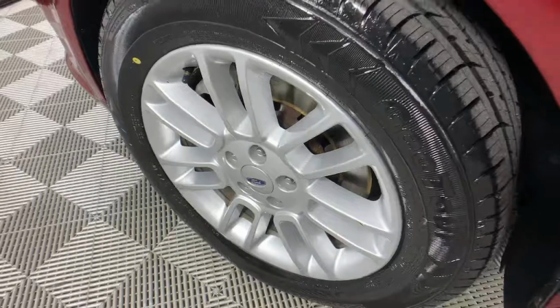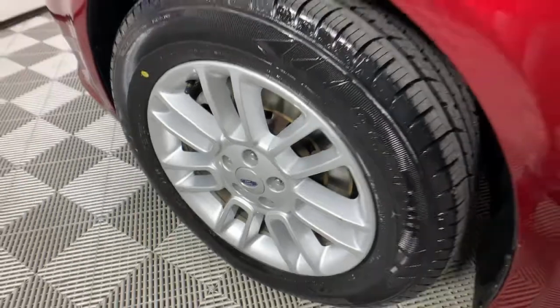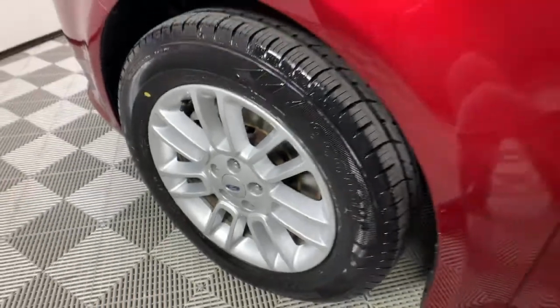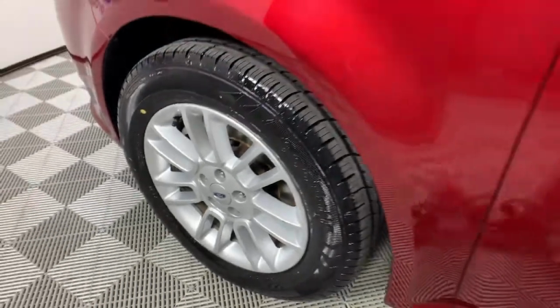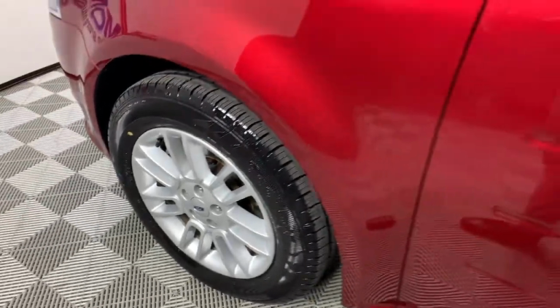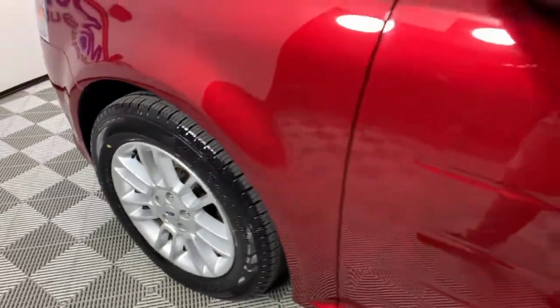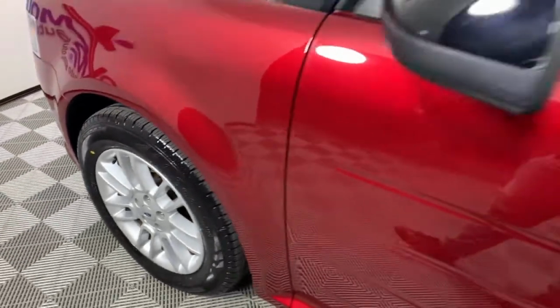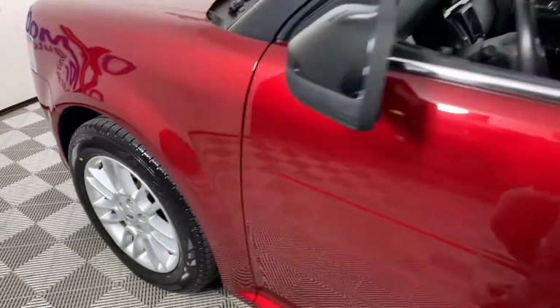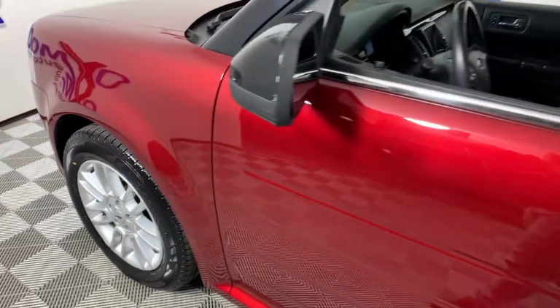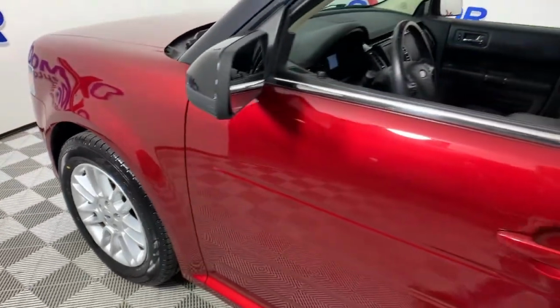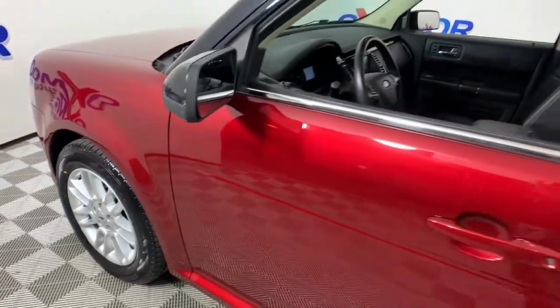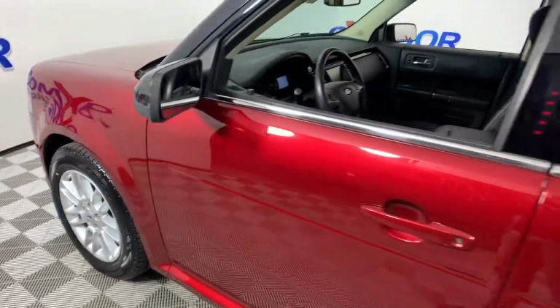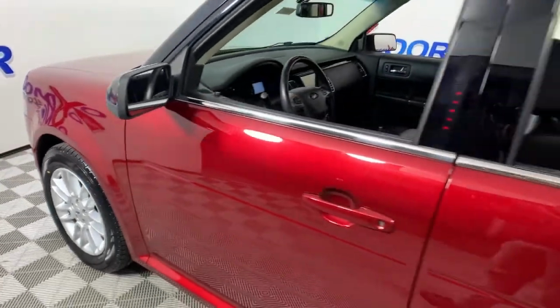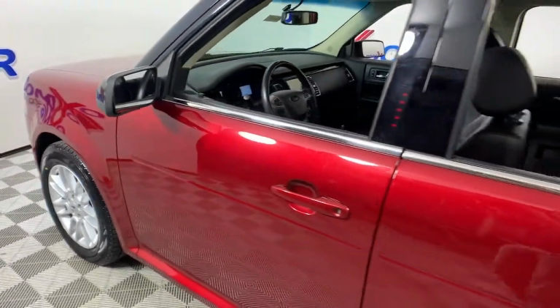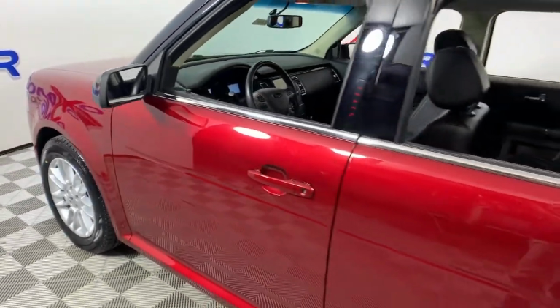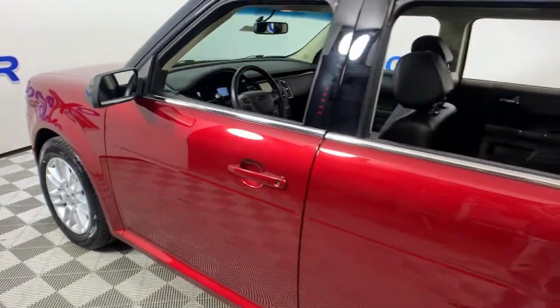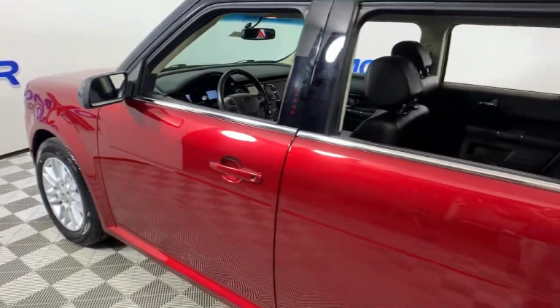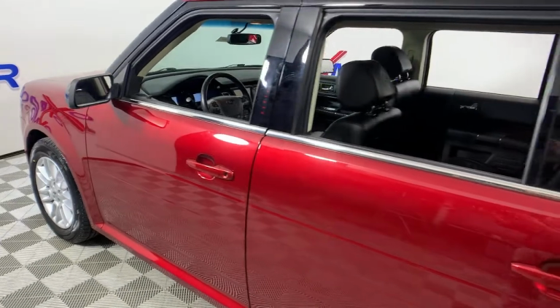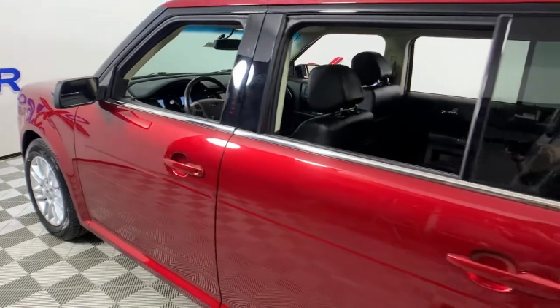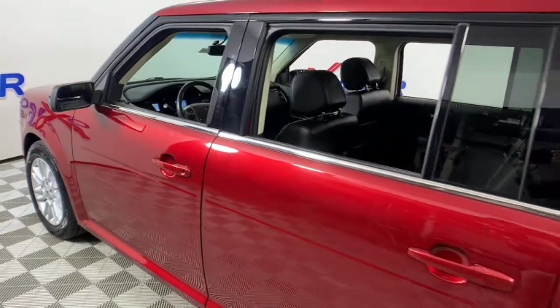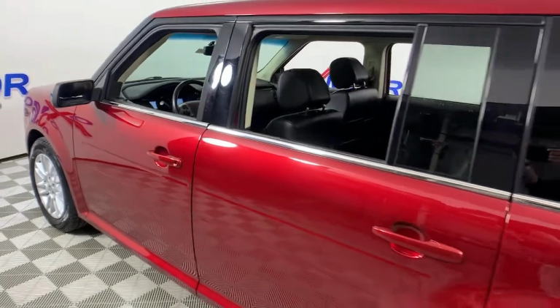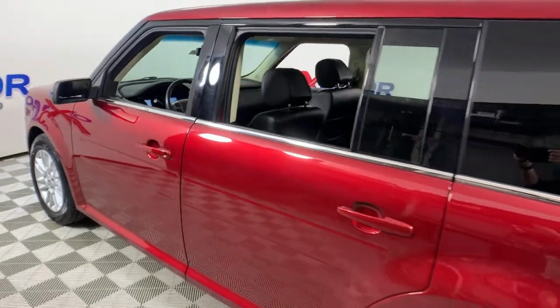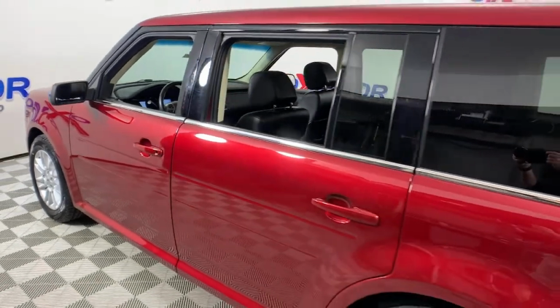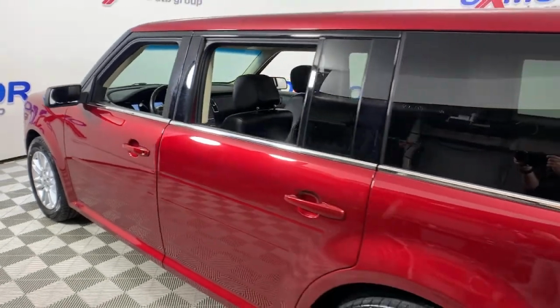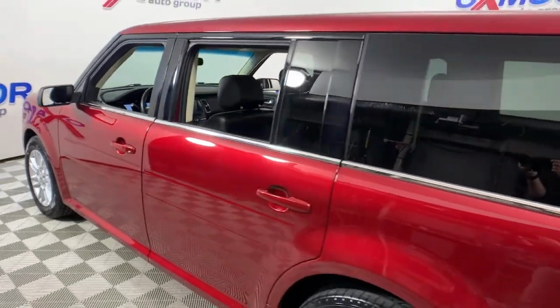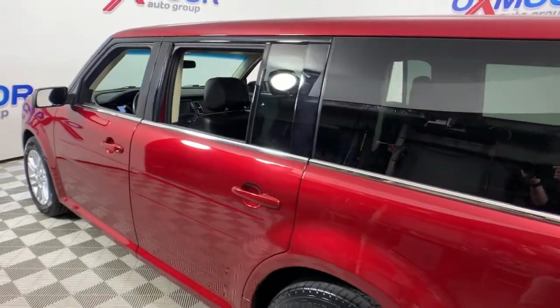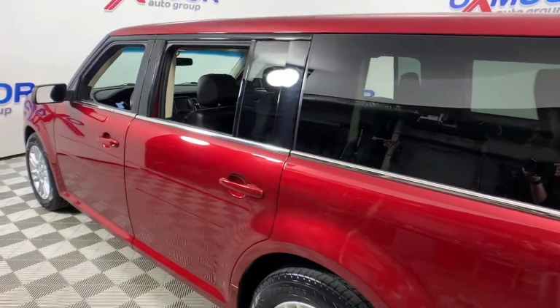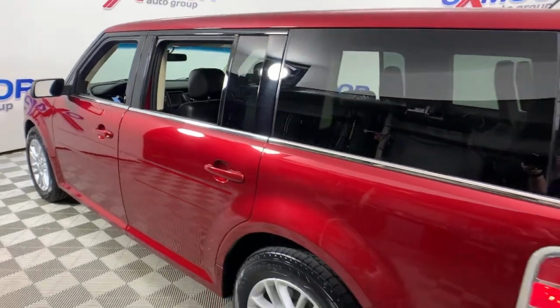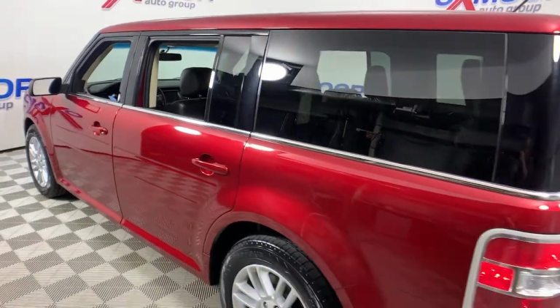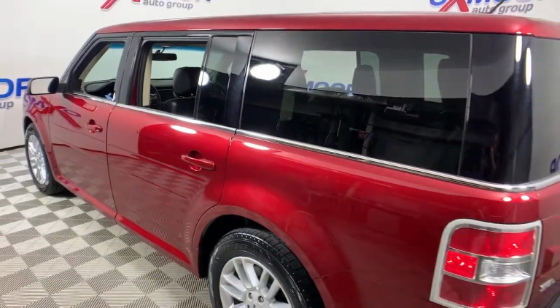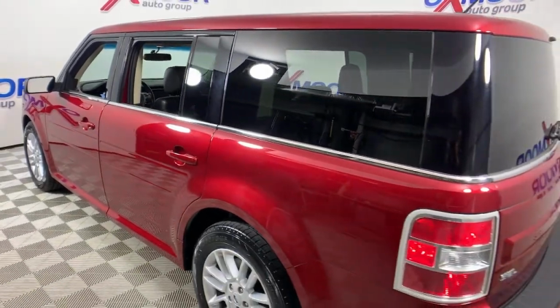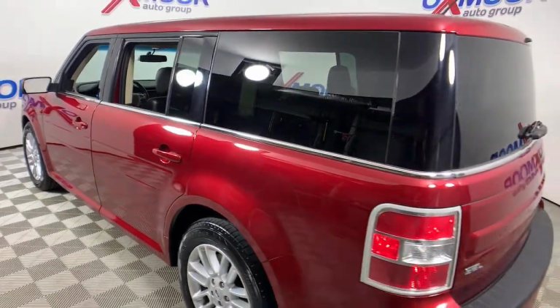You will love the features of this 2014 Ford Flex. With less than 120,000 miles on the odometer, this vehicle stands out from the rest.